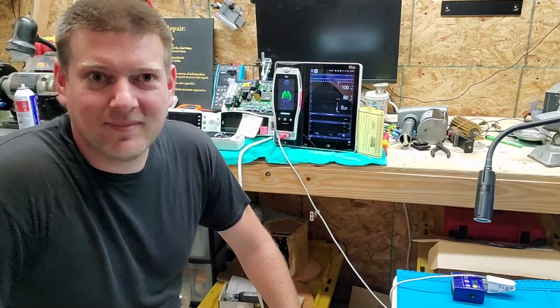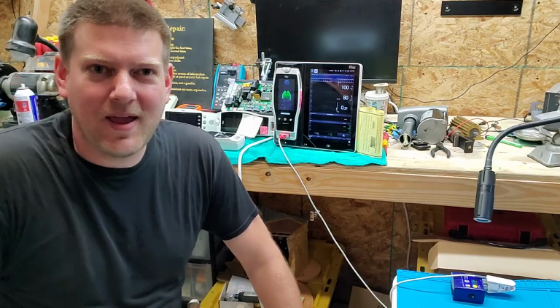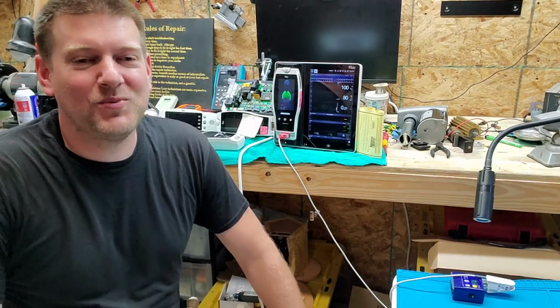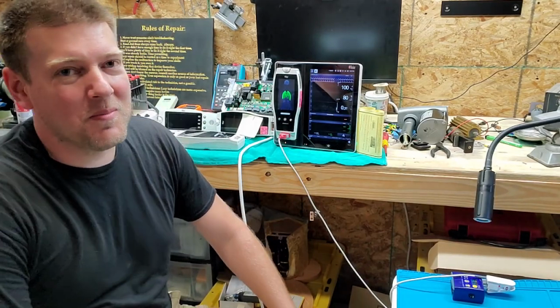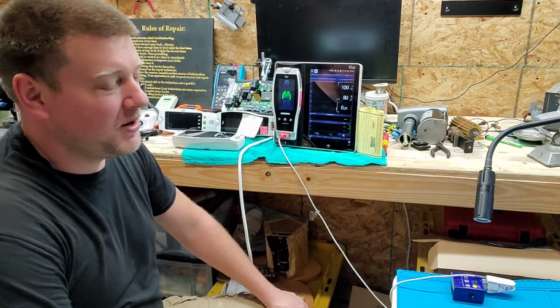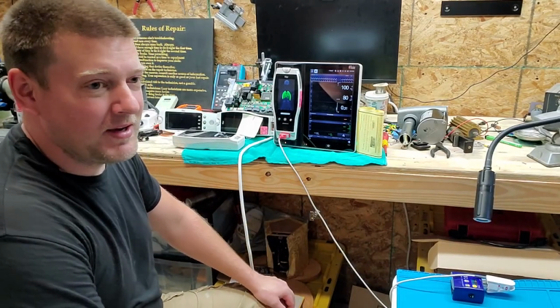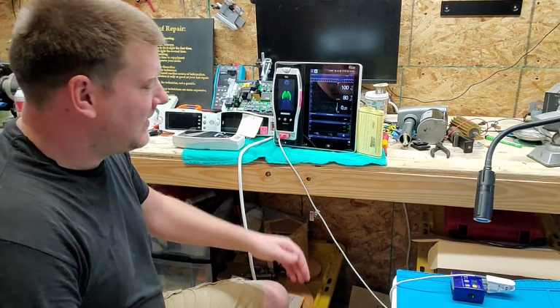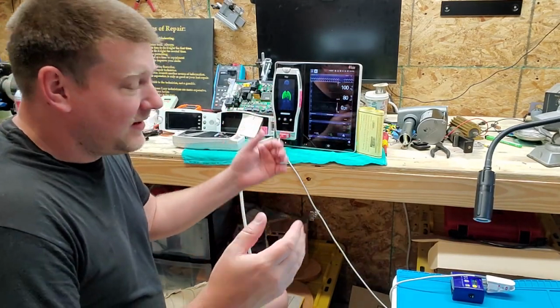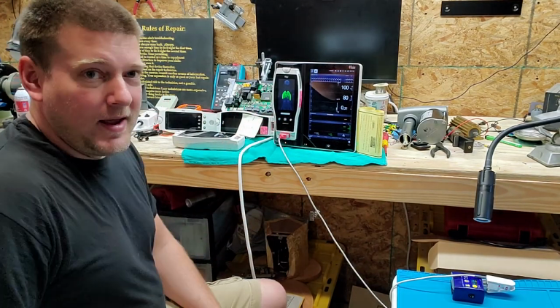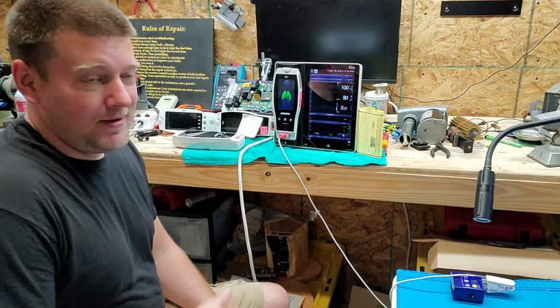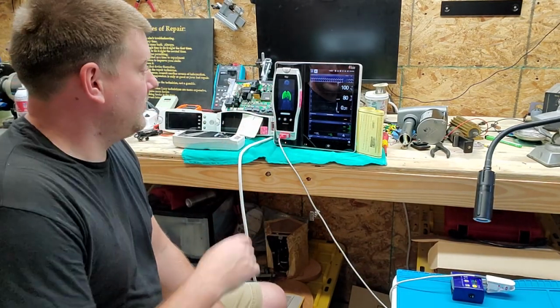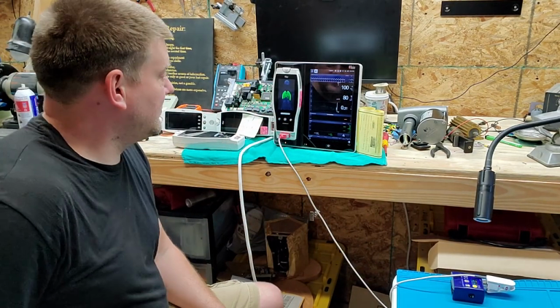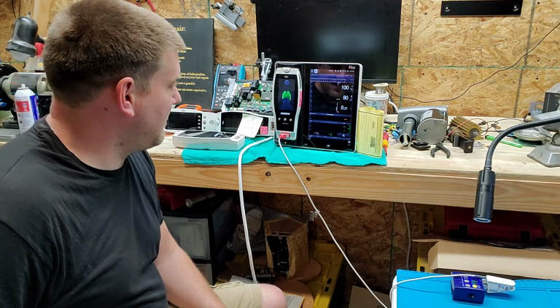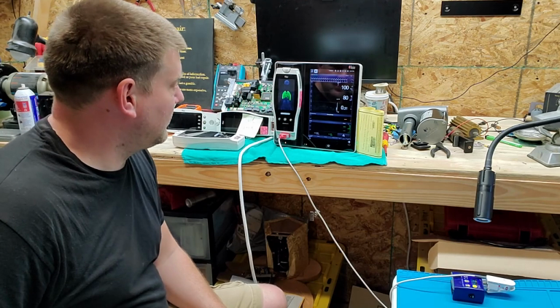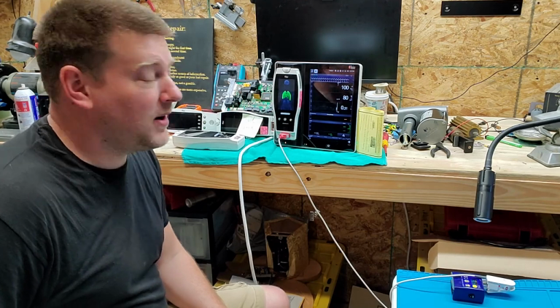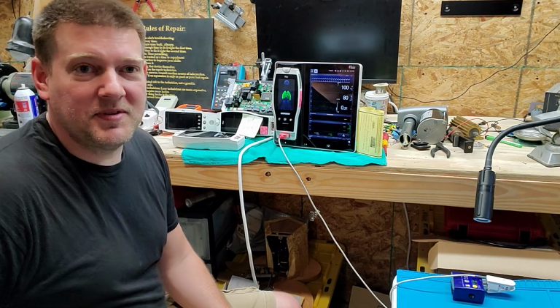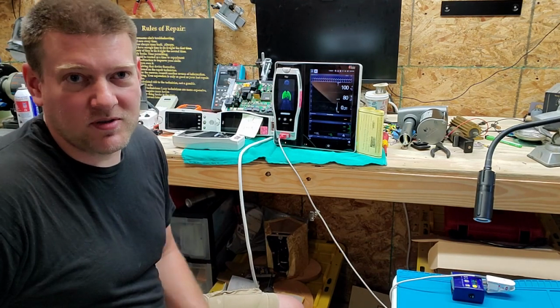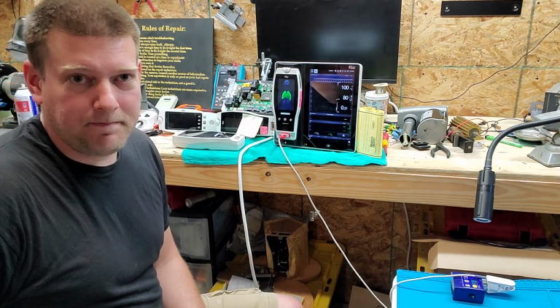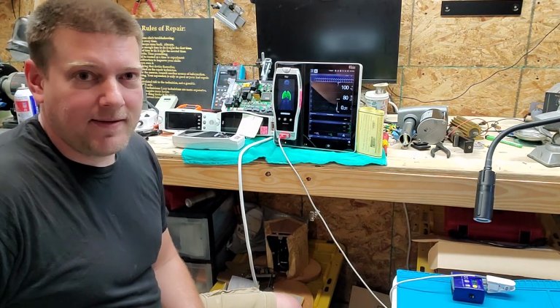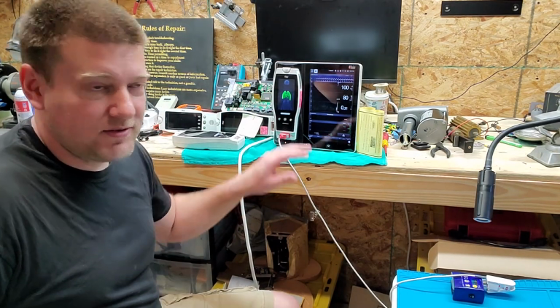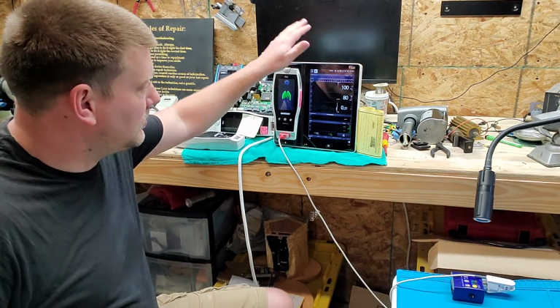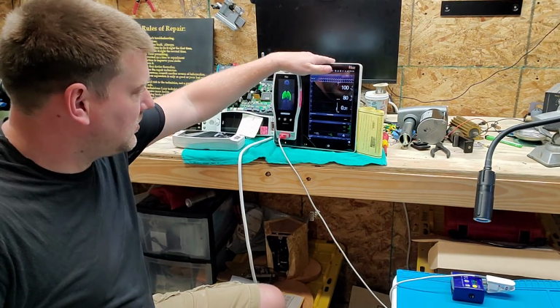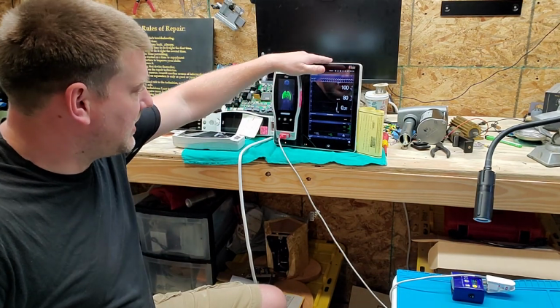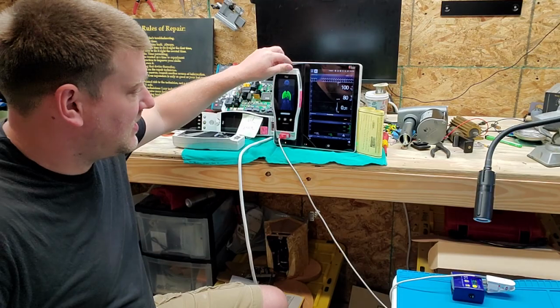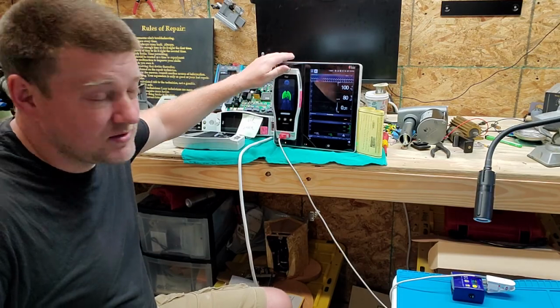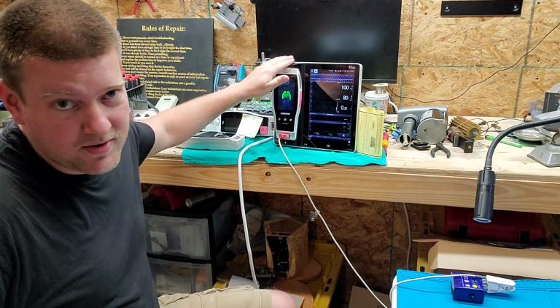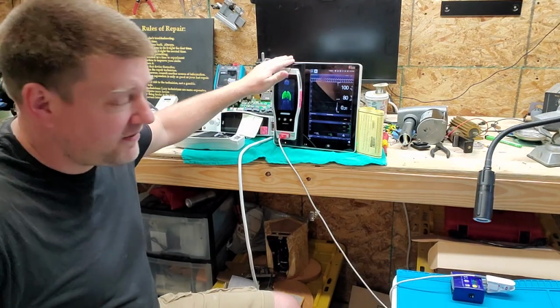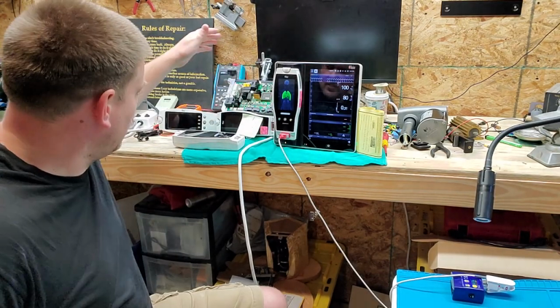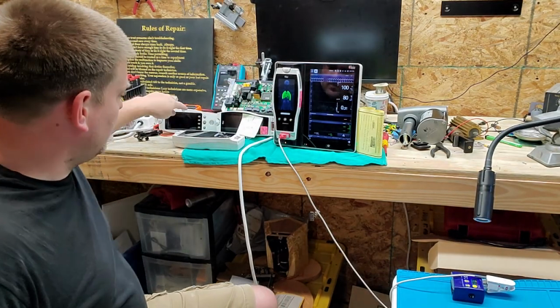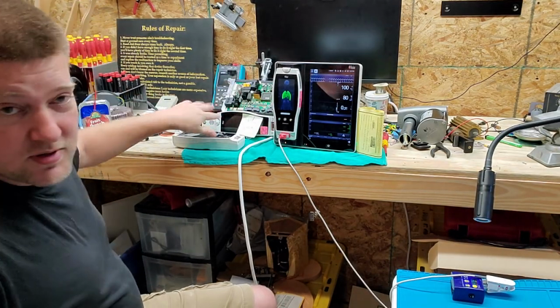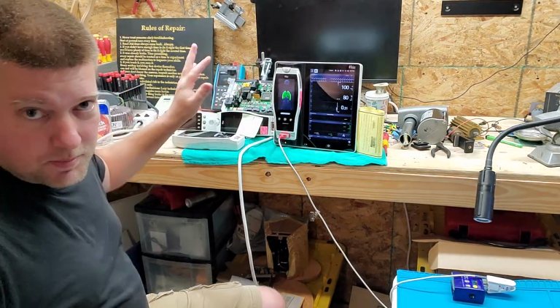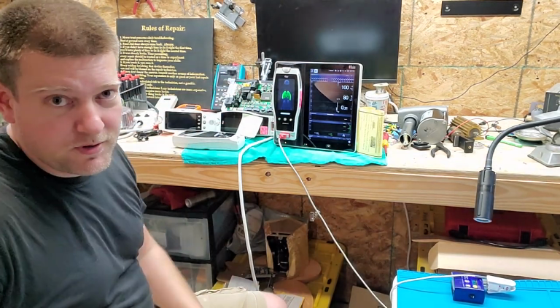Hey guys, welcome back to BetterBioMed. Today you can see I'm goofing around with the Masimo system — this is the Root, which is the base, and these are the Radical 7s. You can see there are a couple of different versions of that.